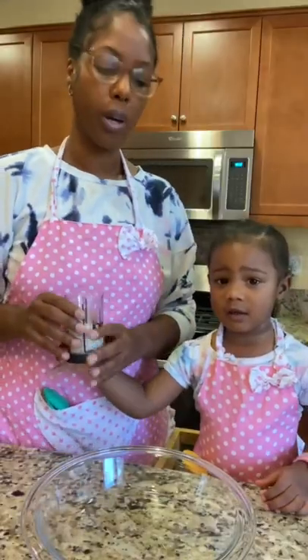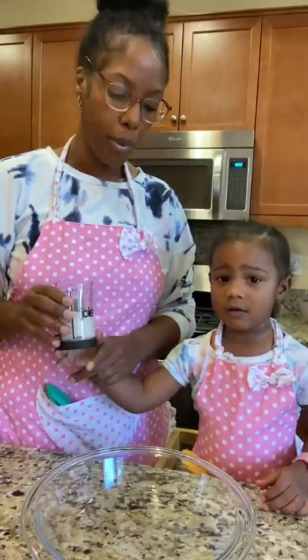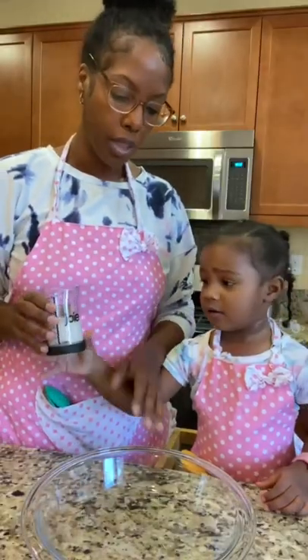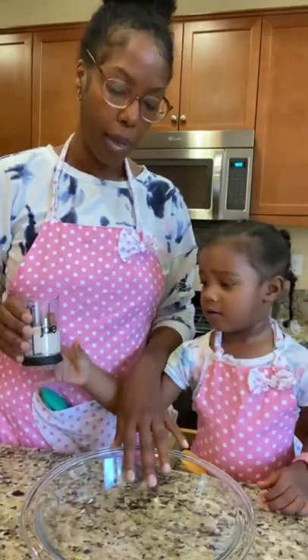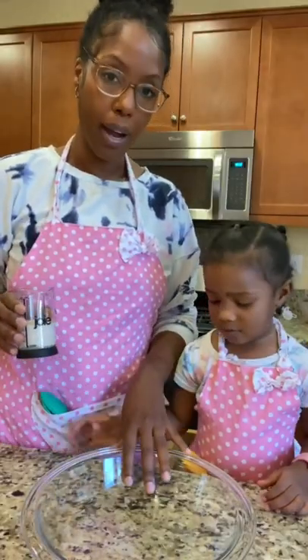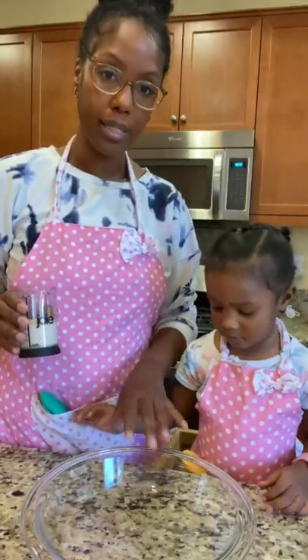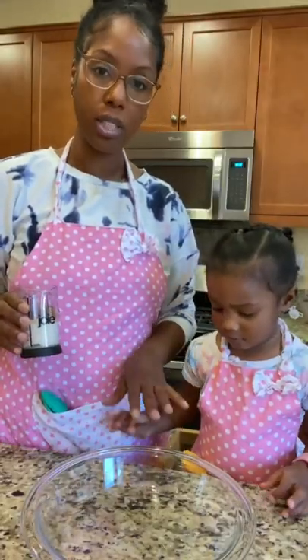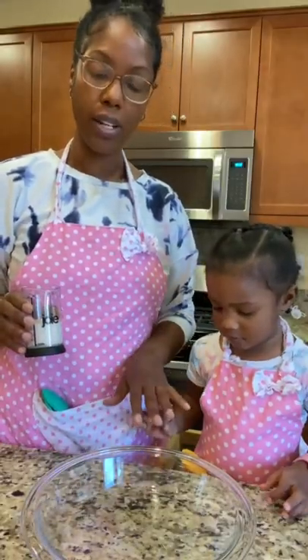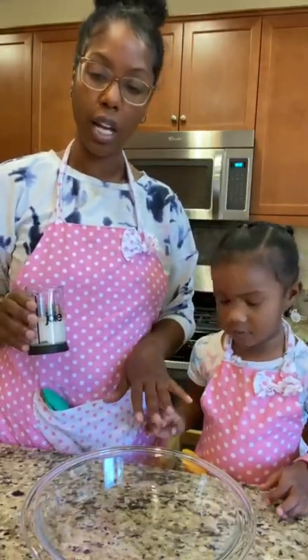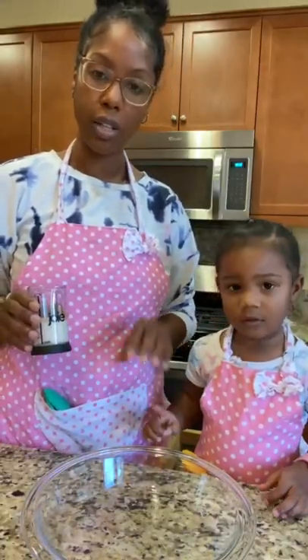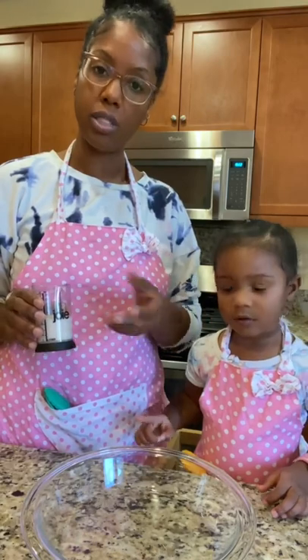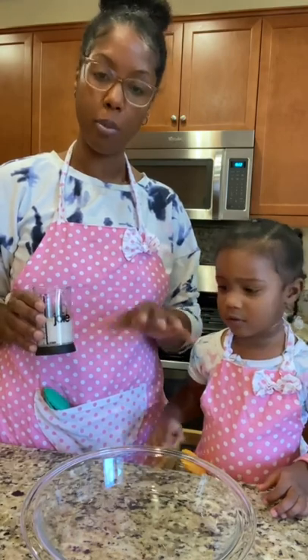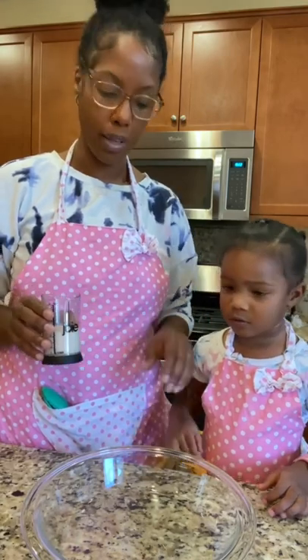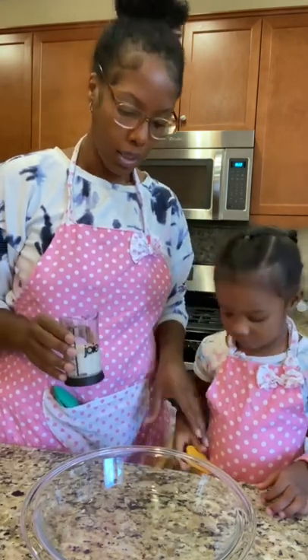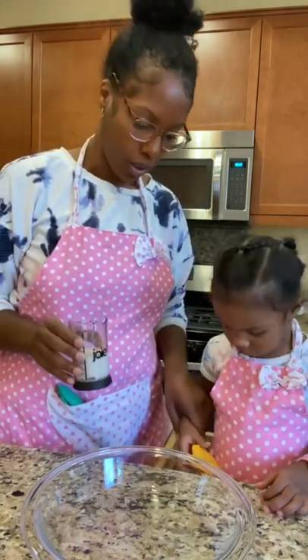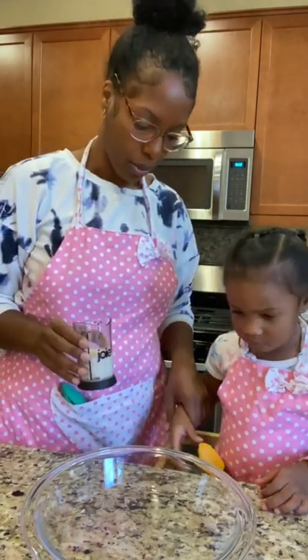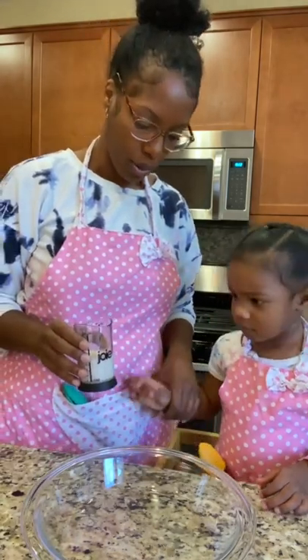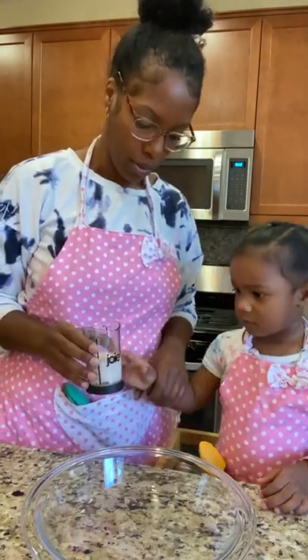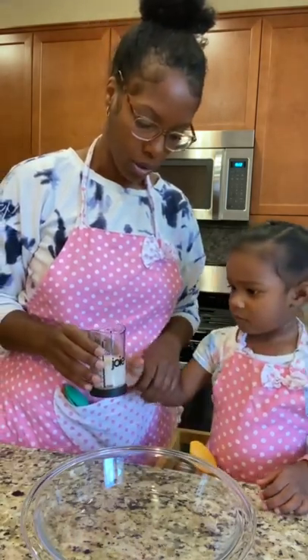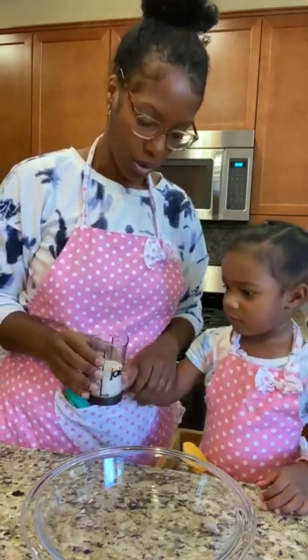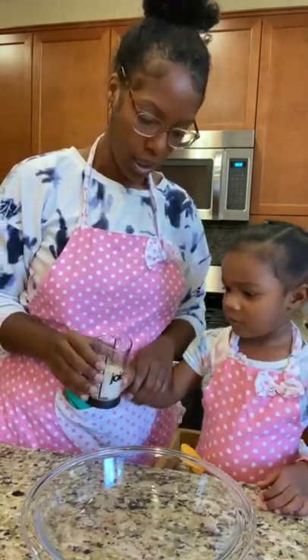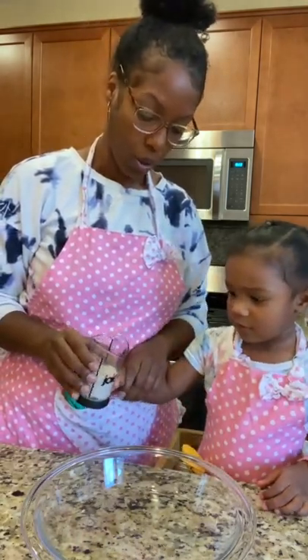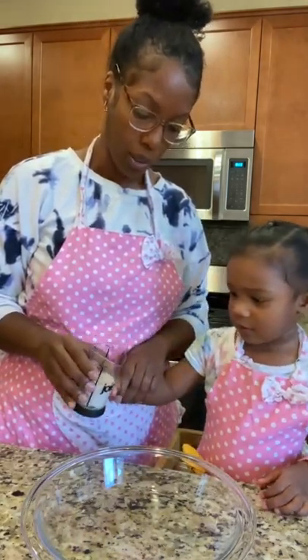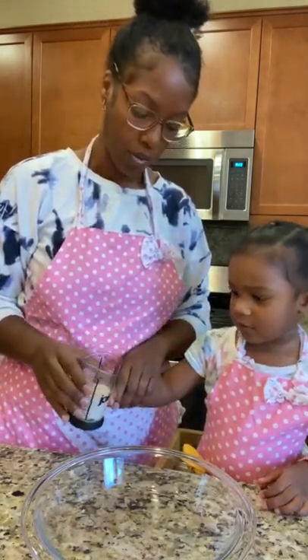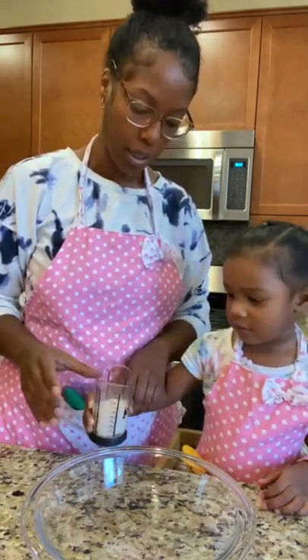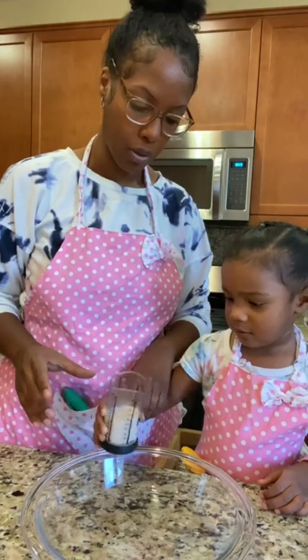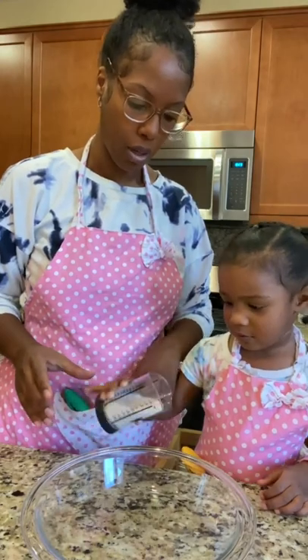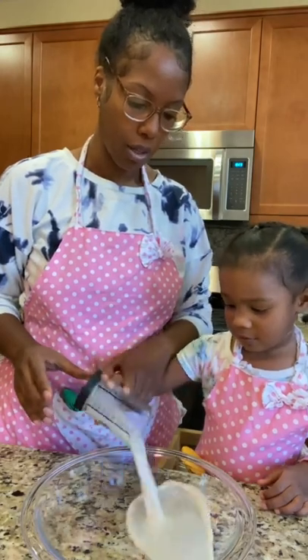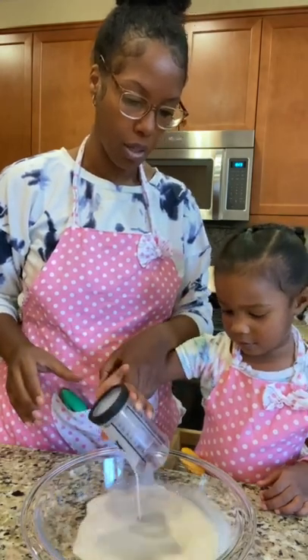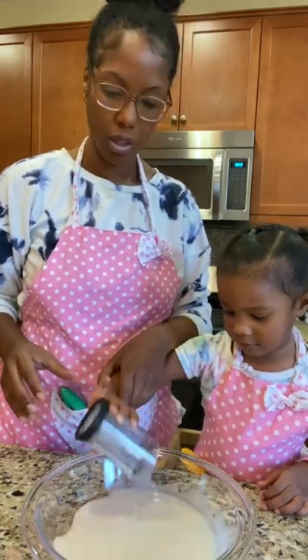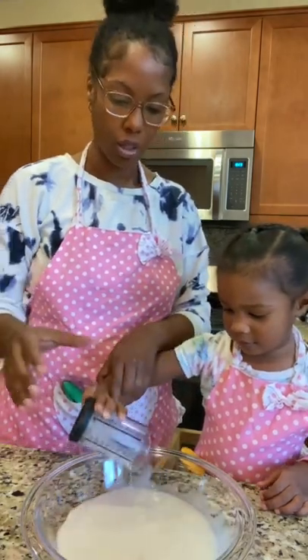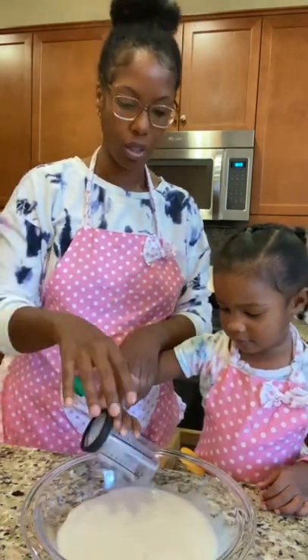We're going to be using a pie tin just so that it's shallow enough to dip the bread in. Let's go ahead and pour the milk. Hold it, hold it carefully. Hold it, wait, wait for me to let go. All right, good girl.